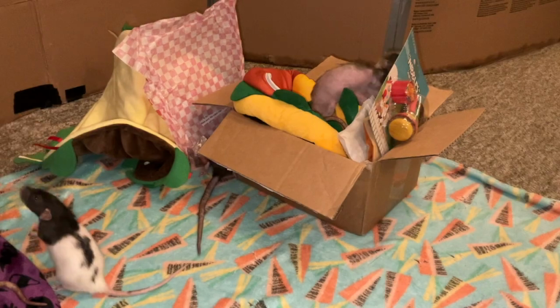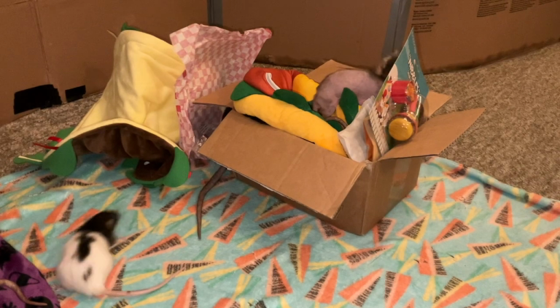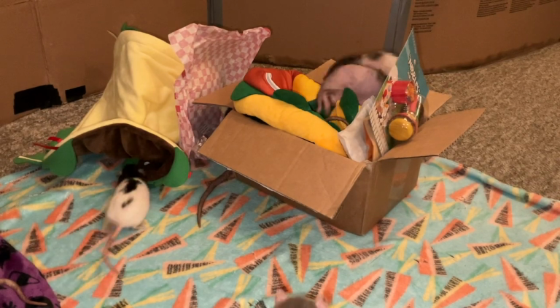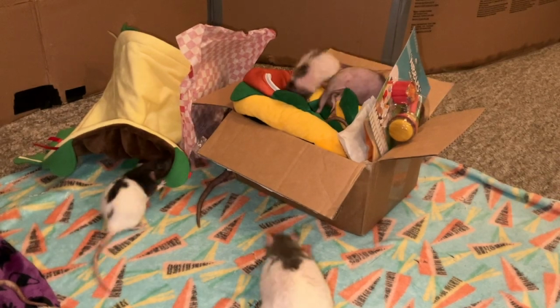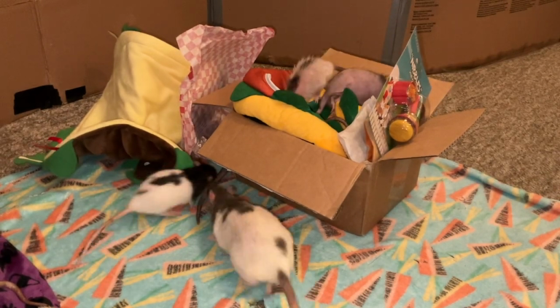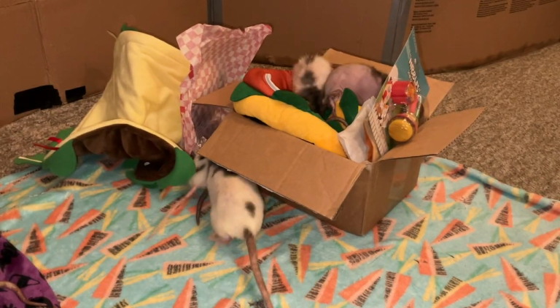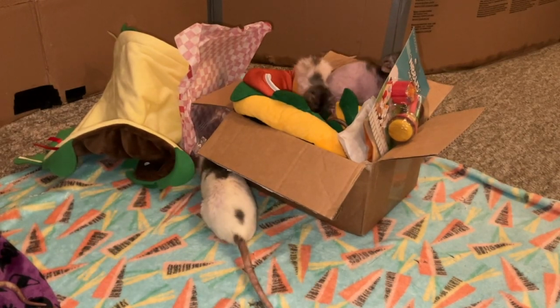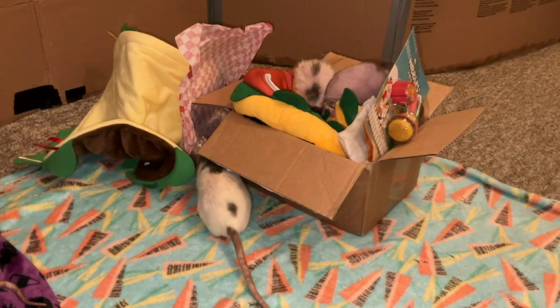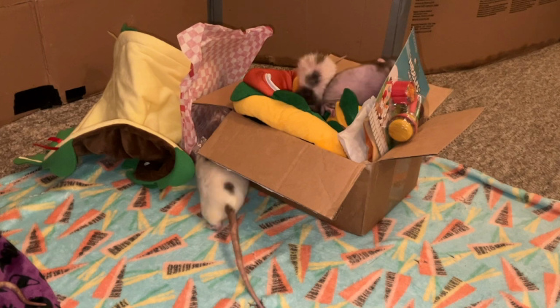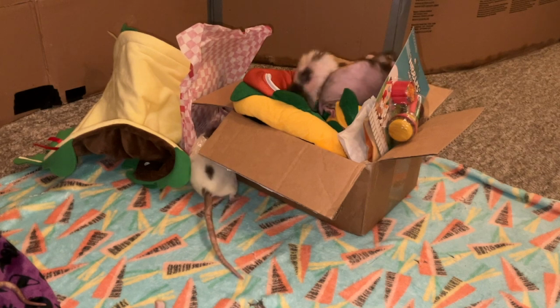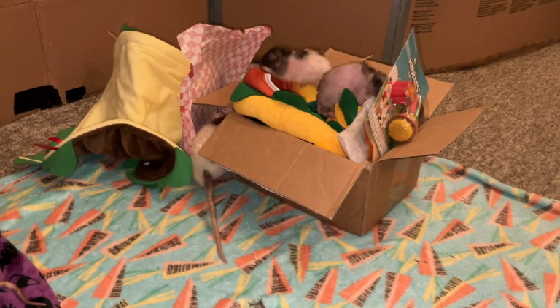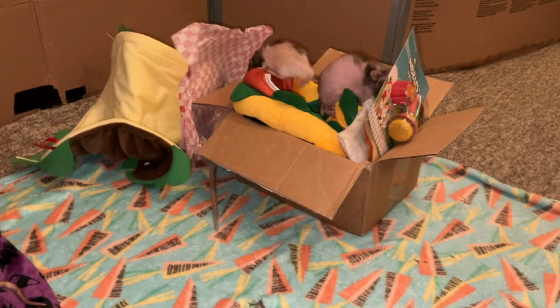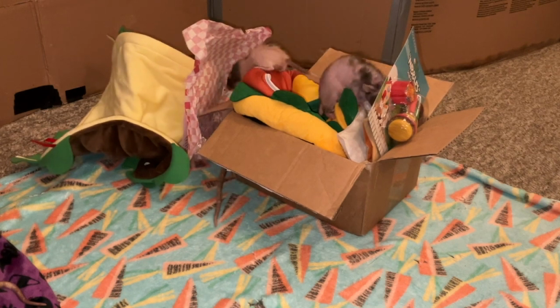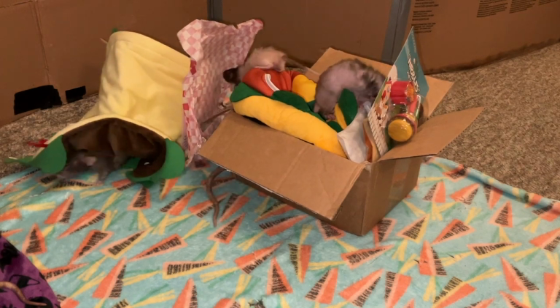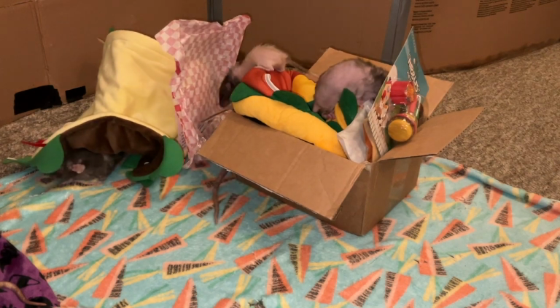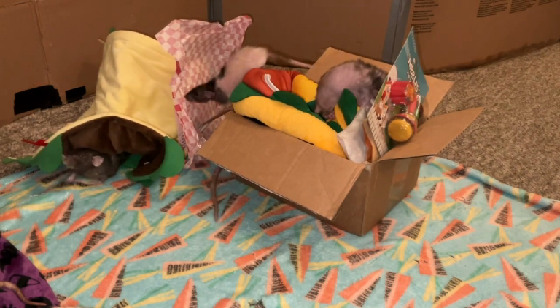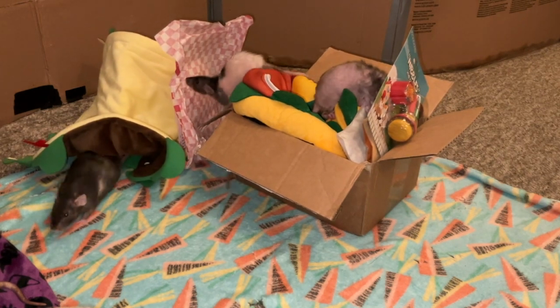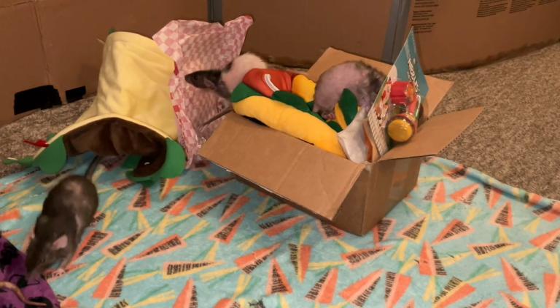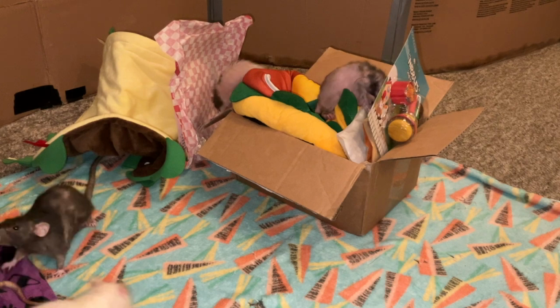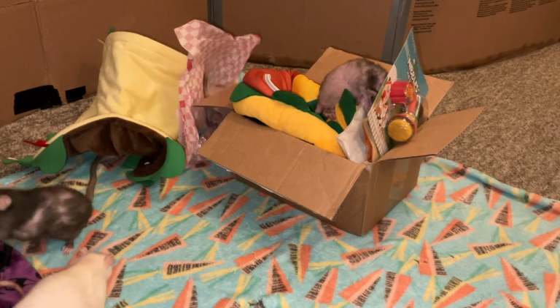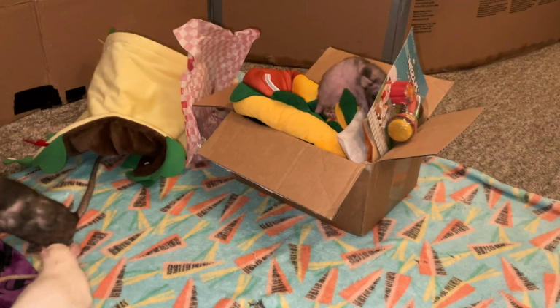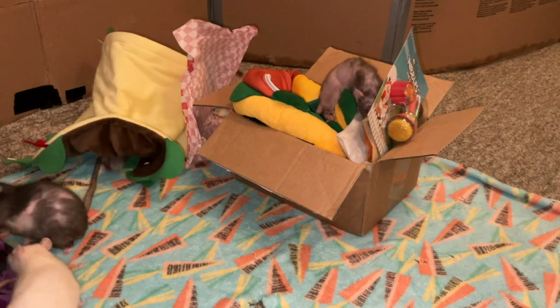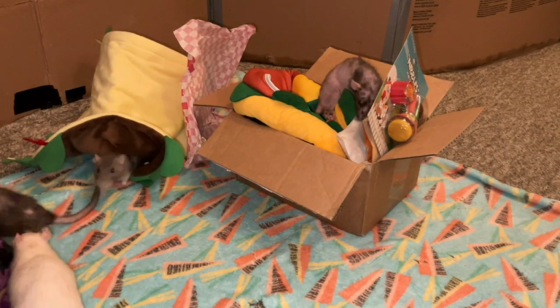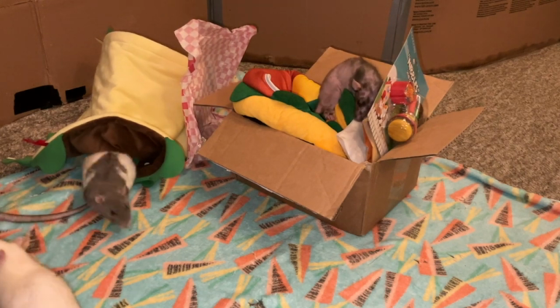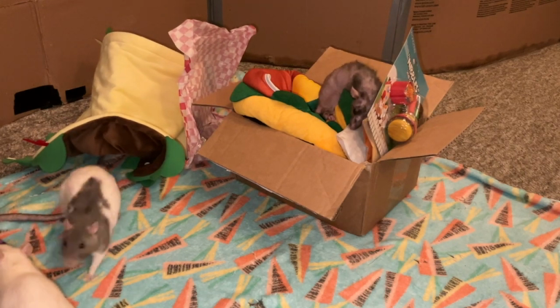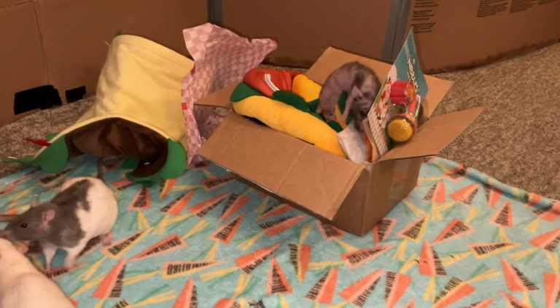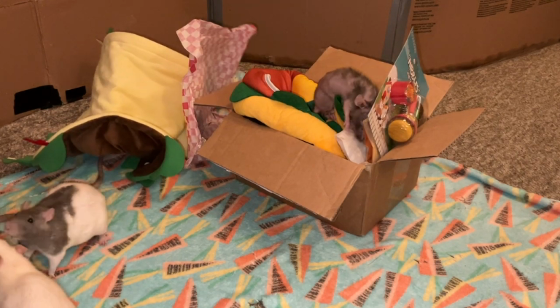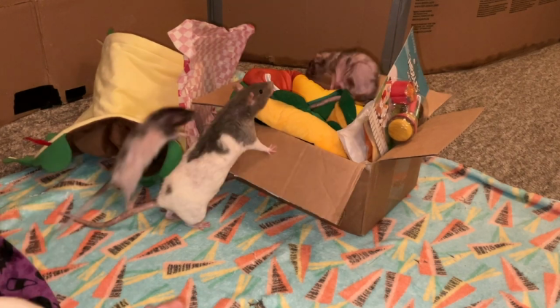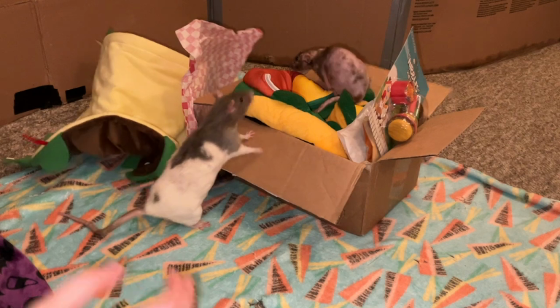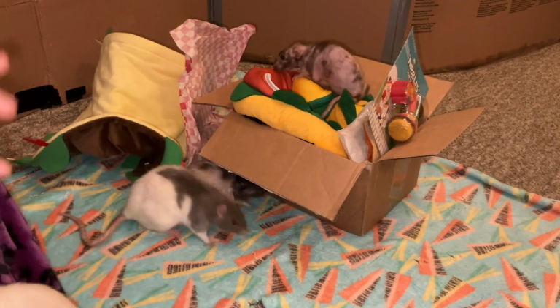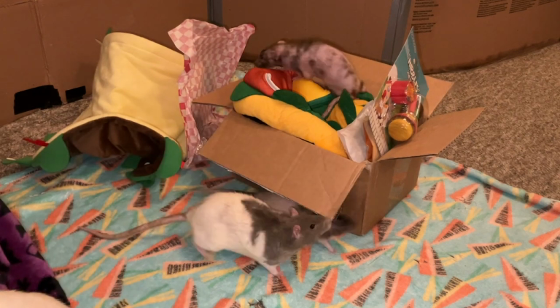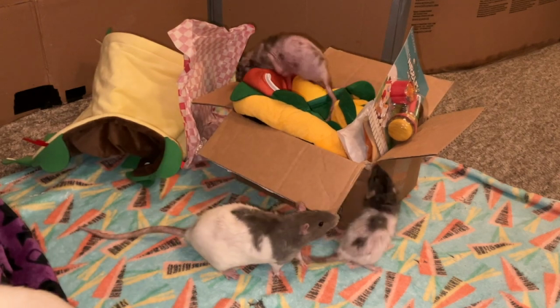One last side note before I get into this: Ratty Box does ship internationally. Although they are a U.S.-based small business and only have free shipping in the U.S., they do ship internationally, so they are an option even if you're outside the U.S. Anyways, let's go ahead and get into the Ratty Box.